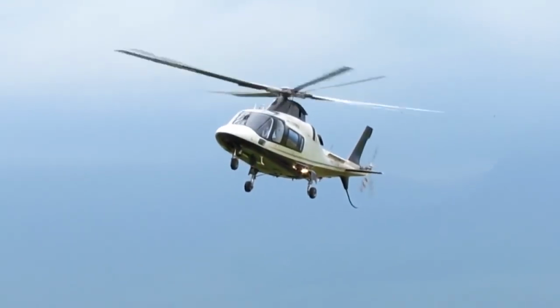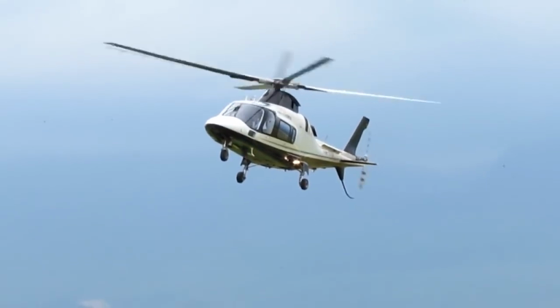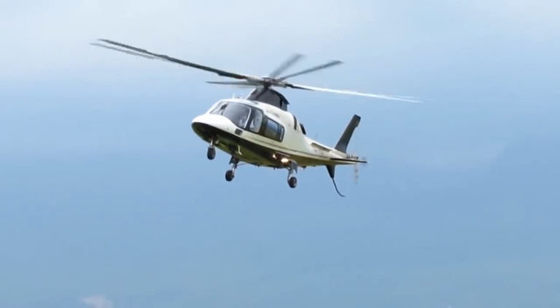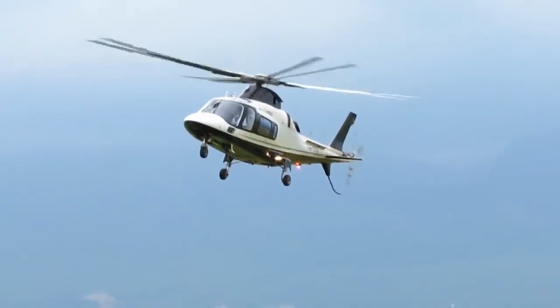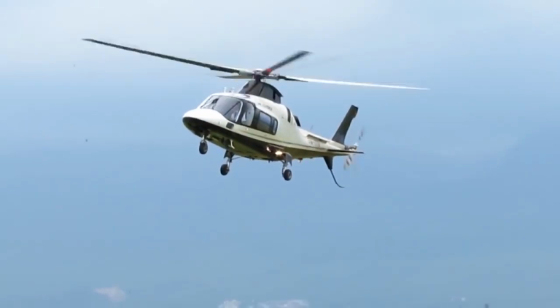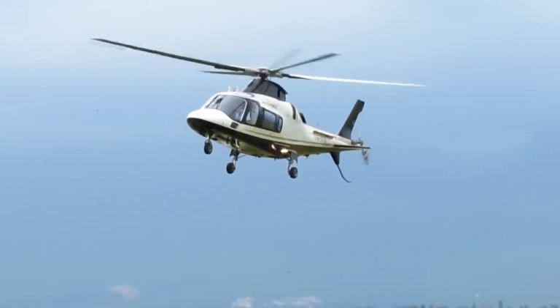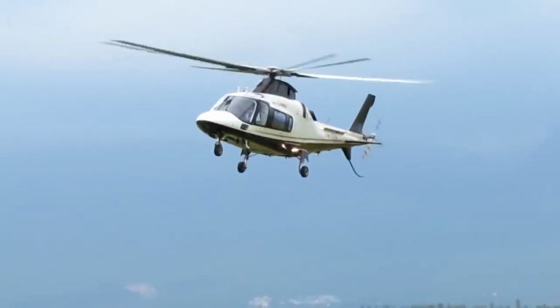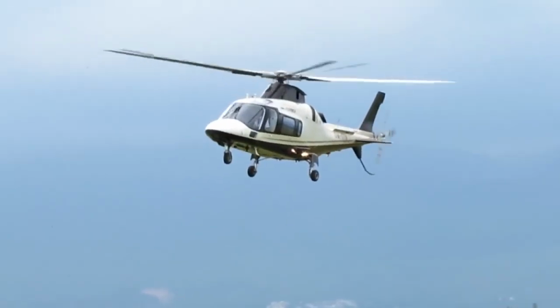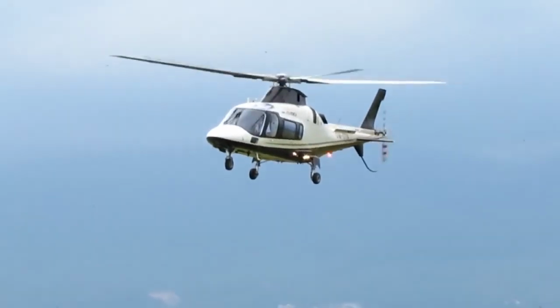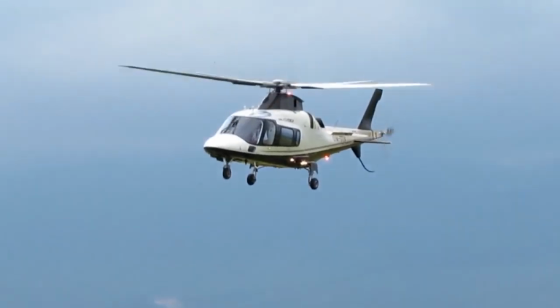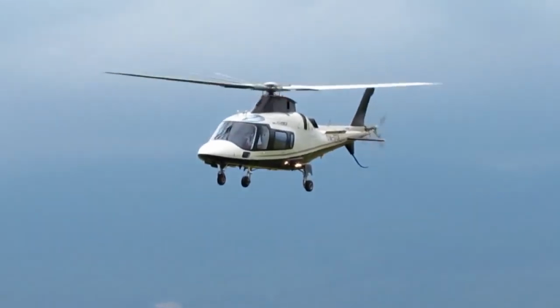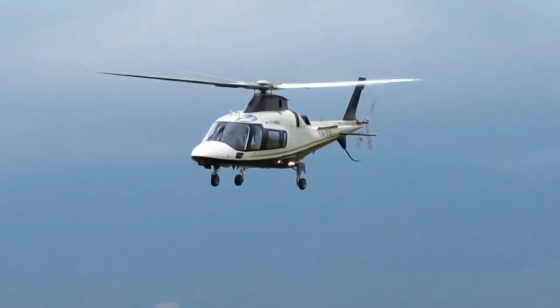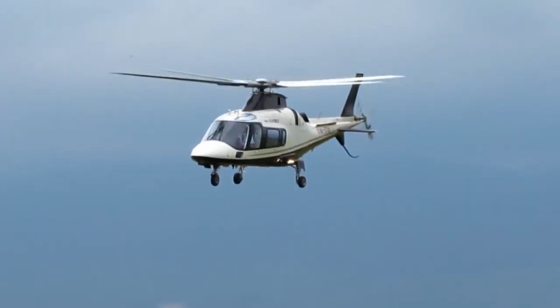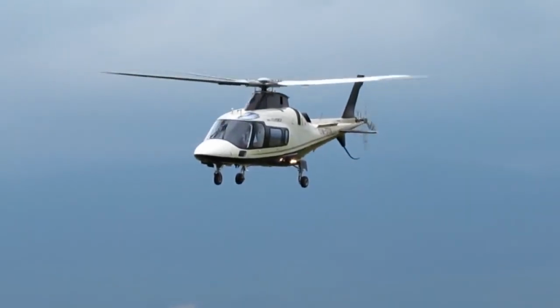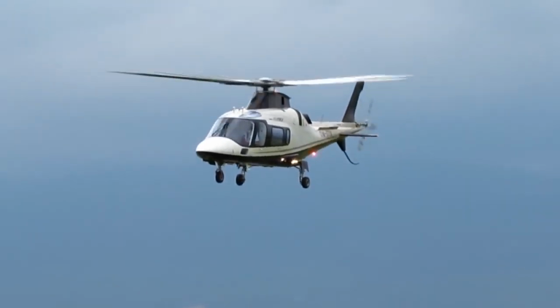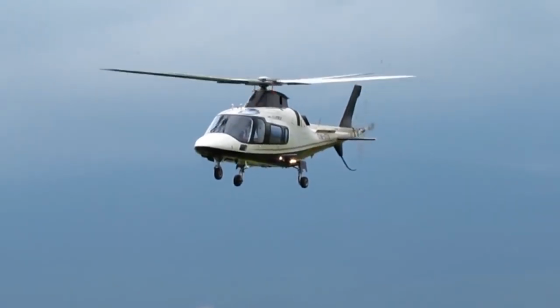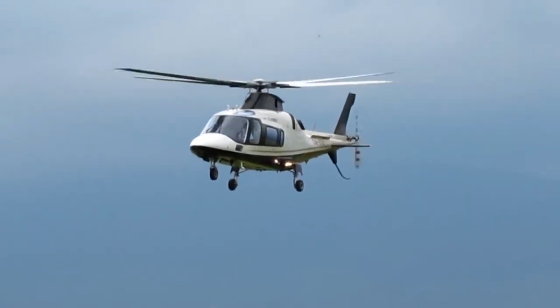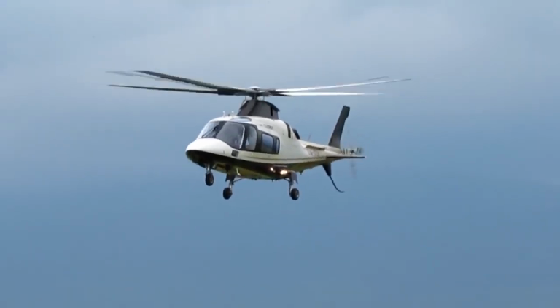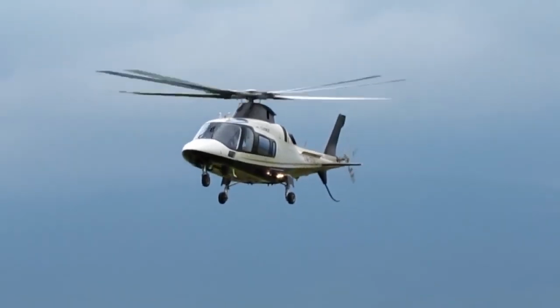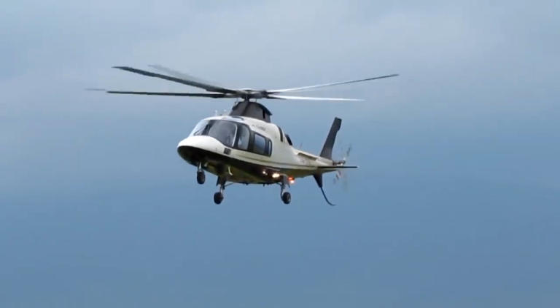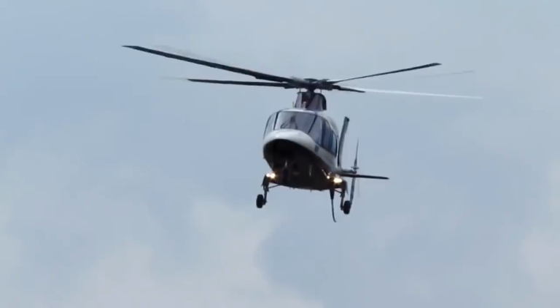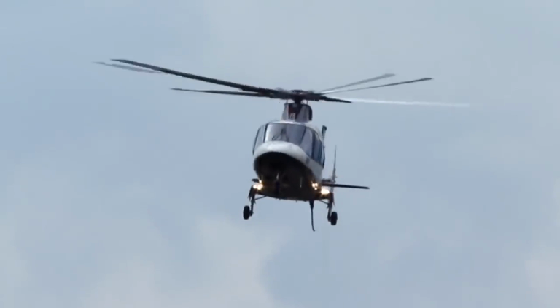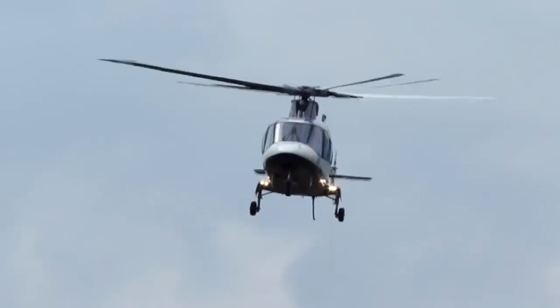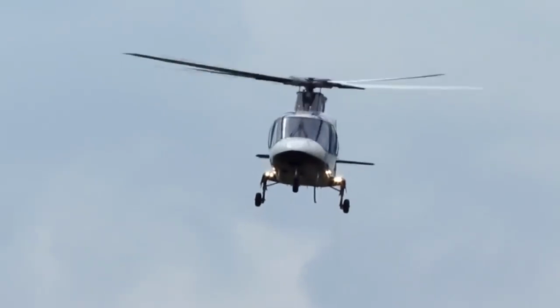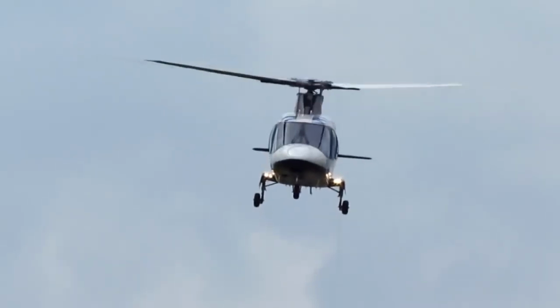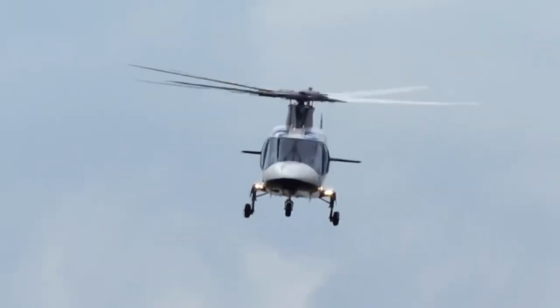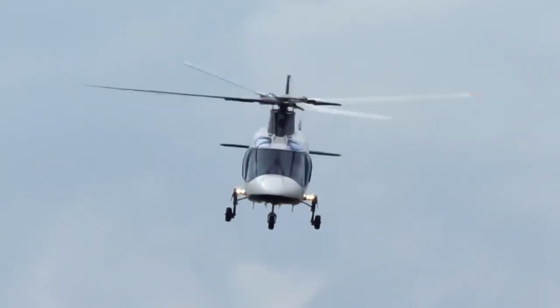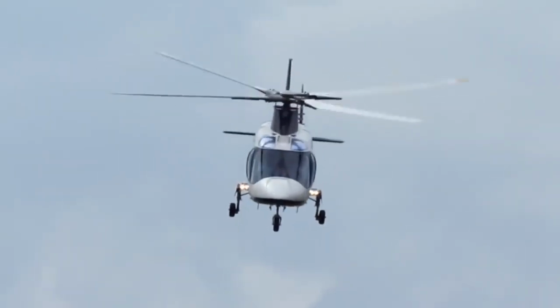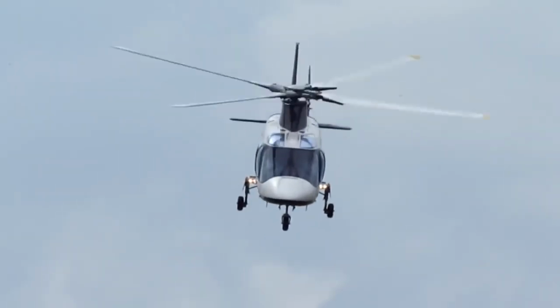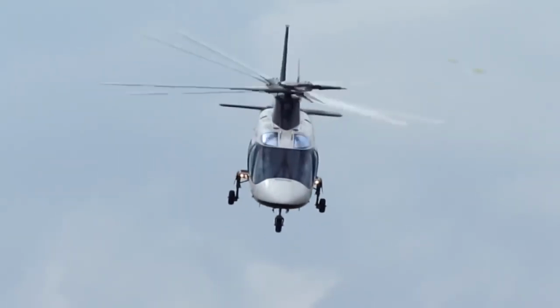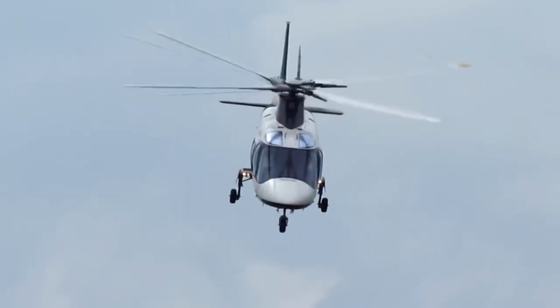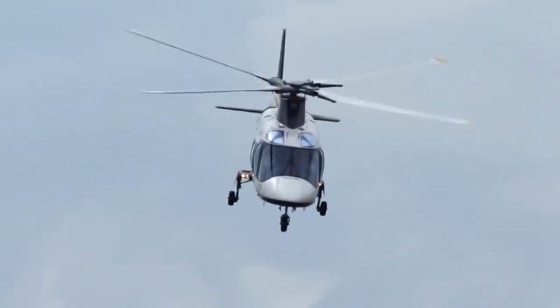Other users include the Swiss Rescue Aircraft, the Royal New Zealand Air Force, and many others. This helicopter is worth $6.3 million.